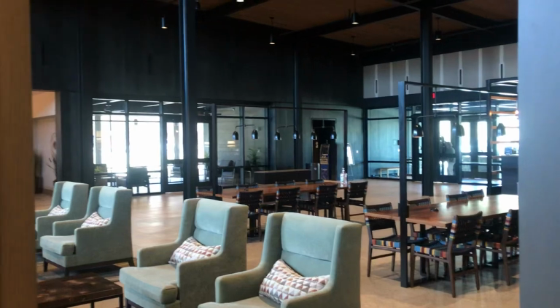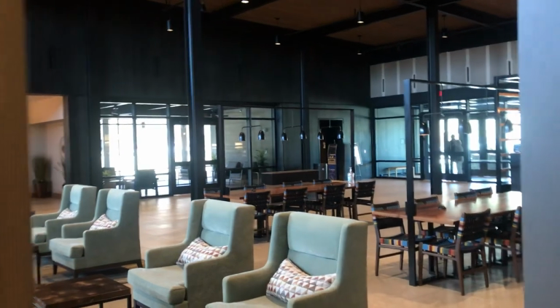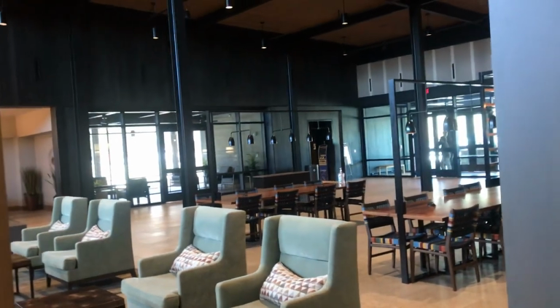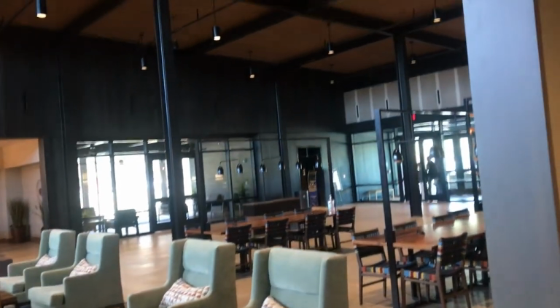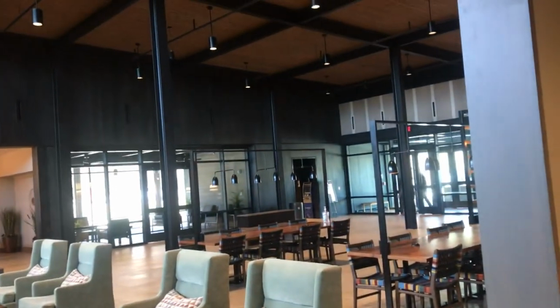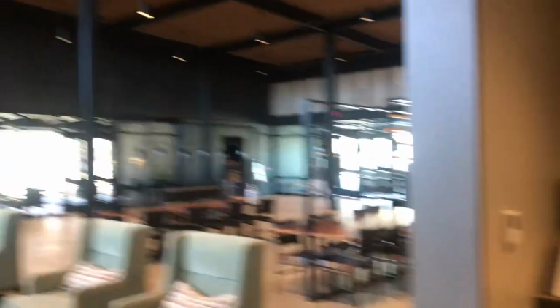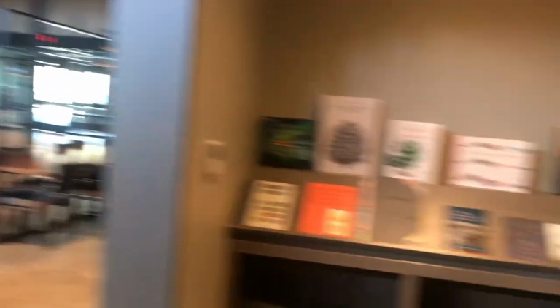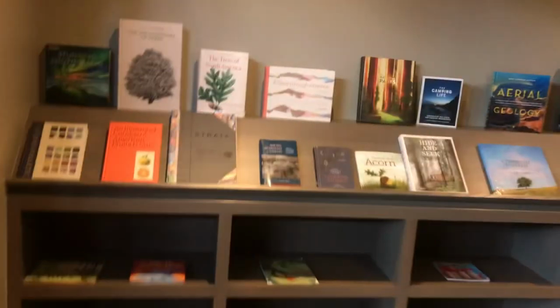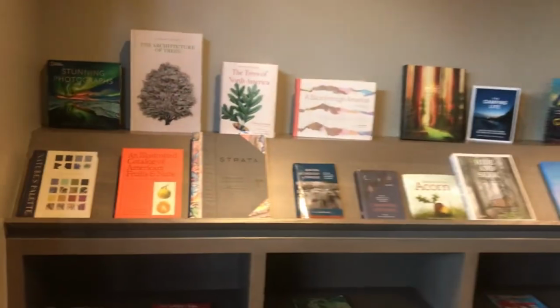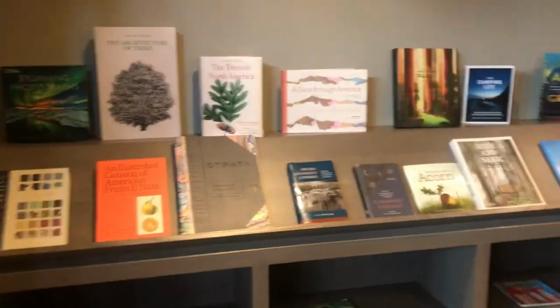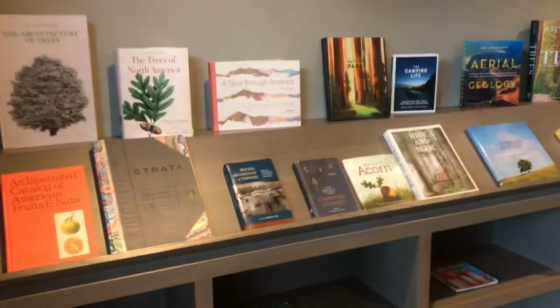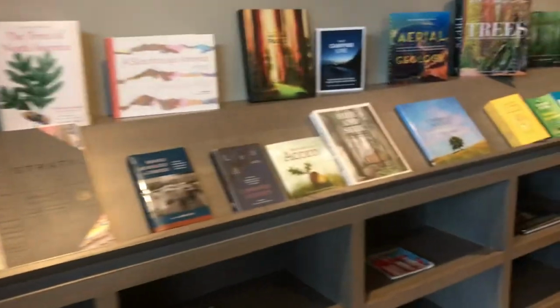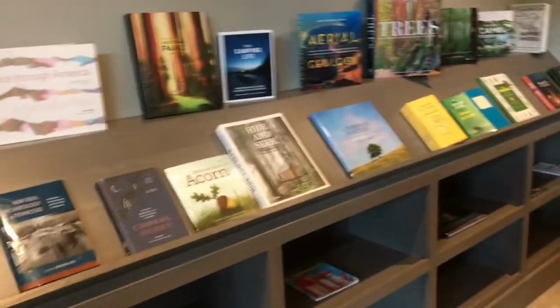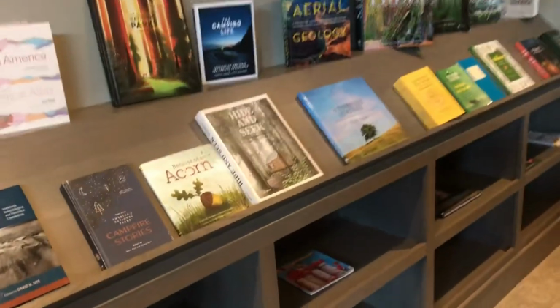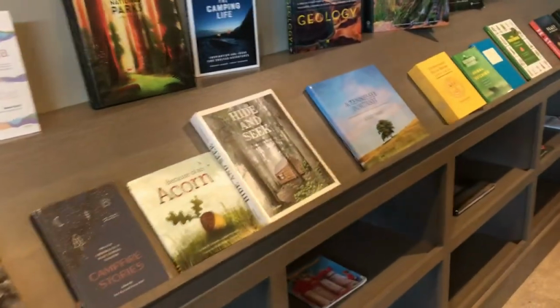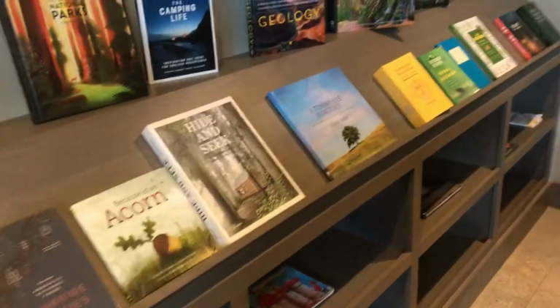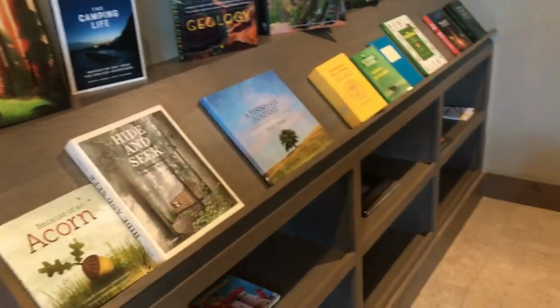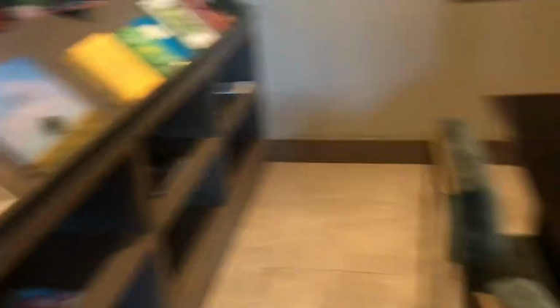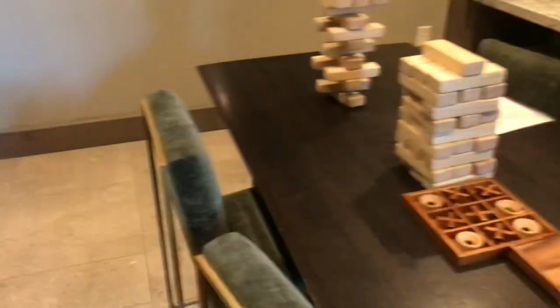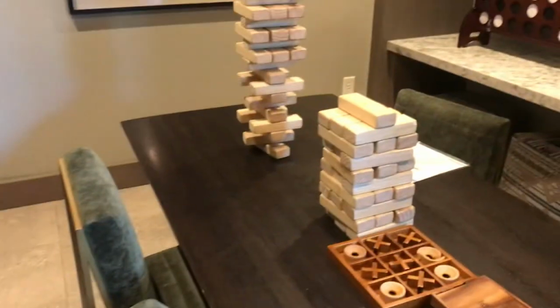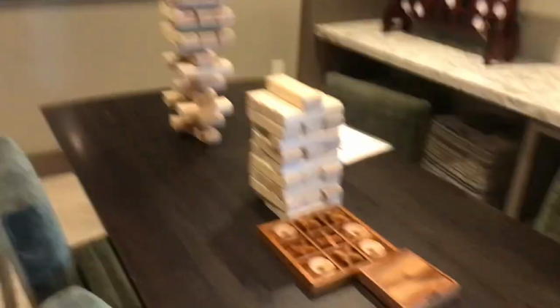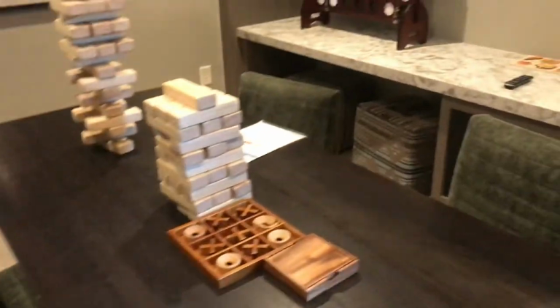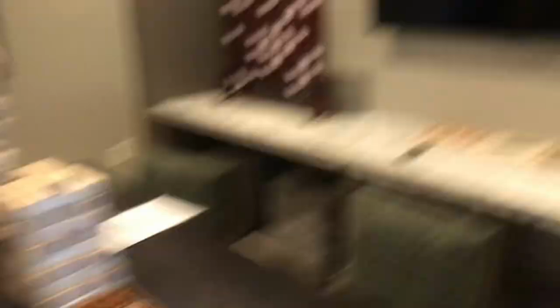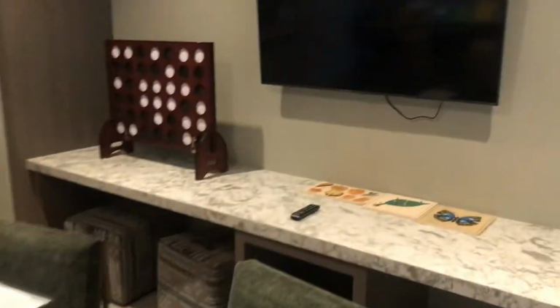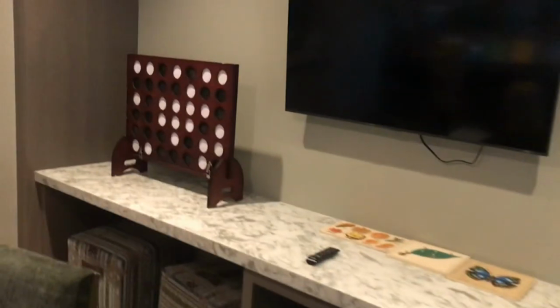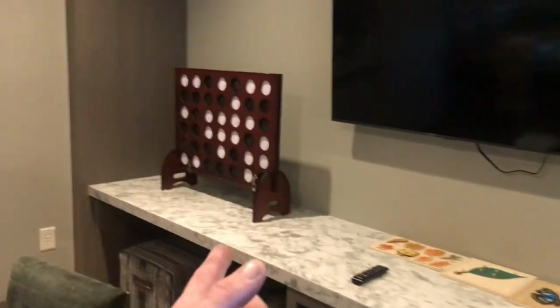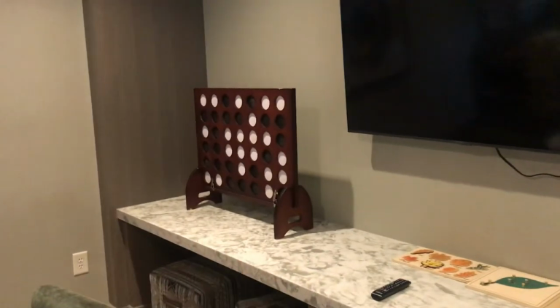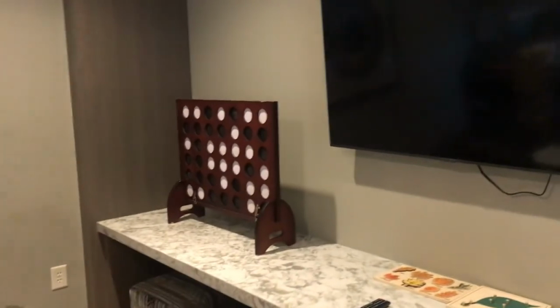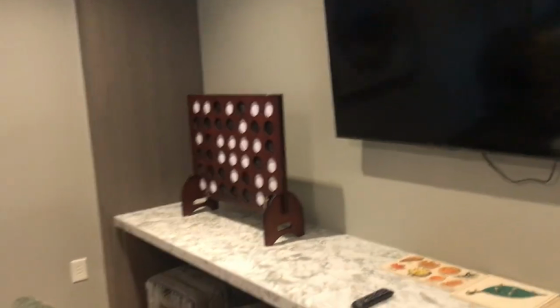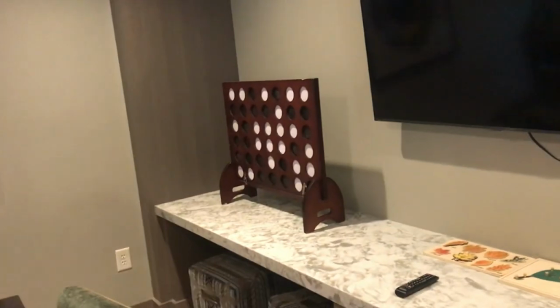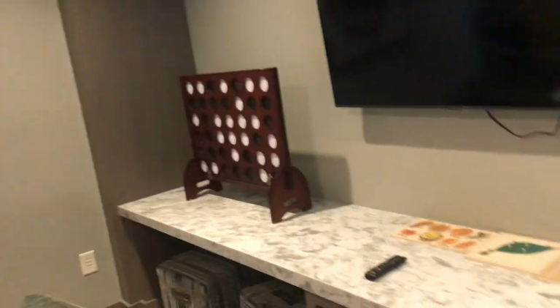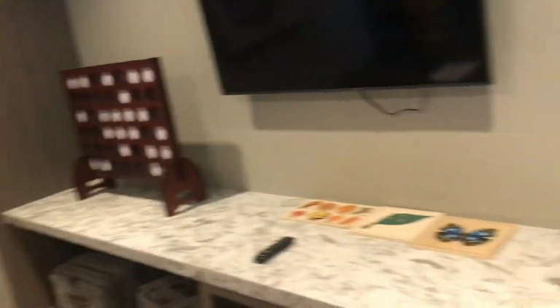We're in the lobby area of the lodge here — pretty nice little game room, book section here in case you want to read some books or do some Jenga. There's also what looks like a vertical checker game, not sure exactly what that is.